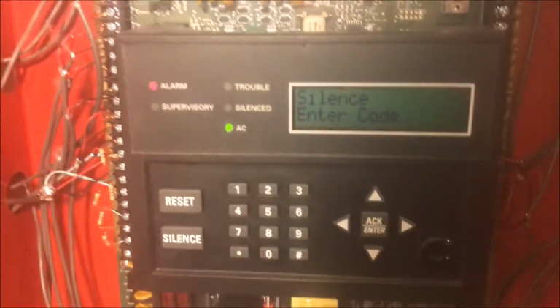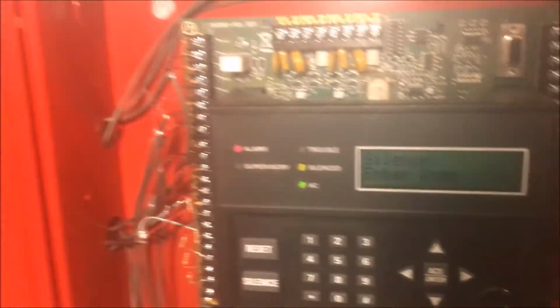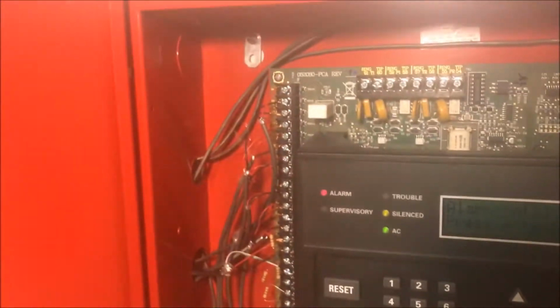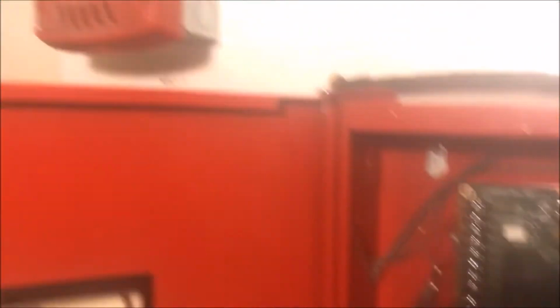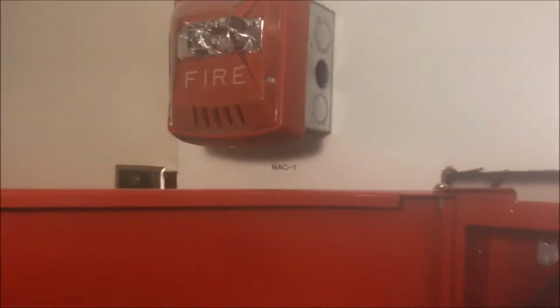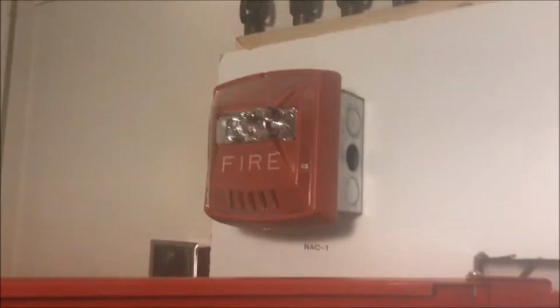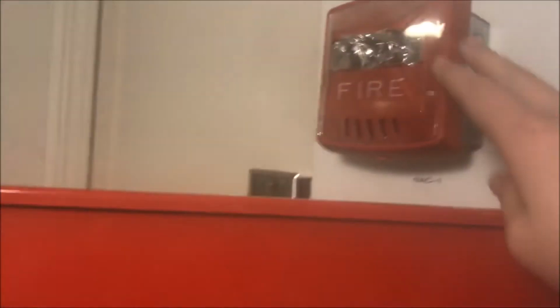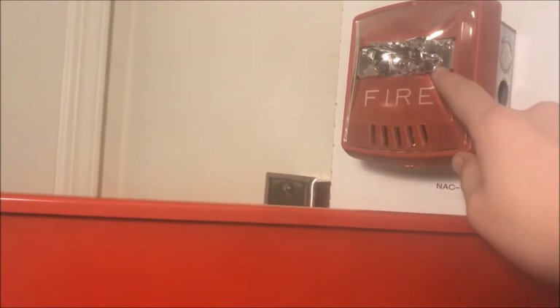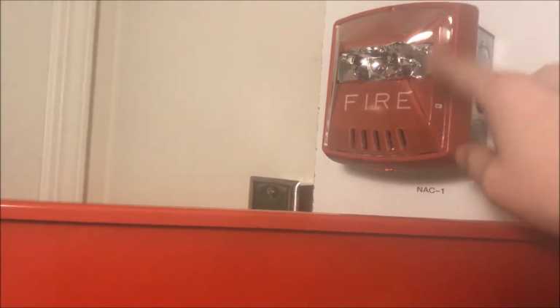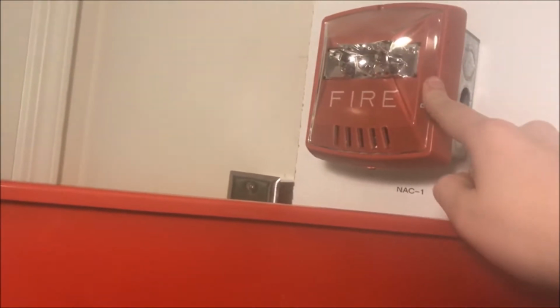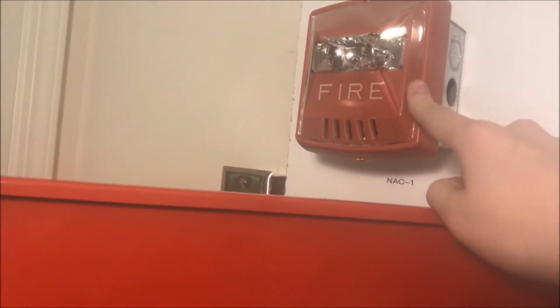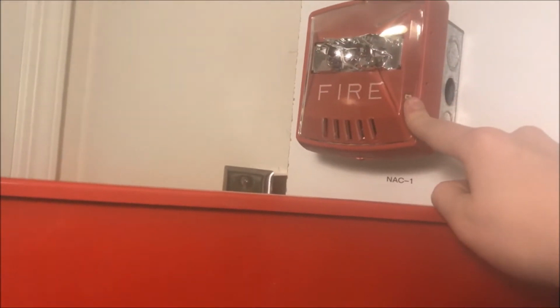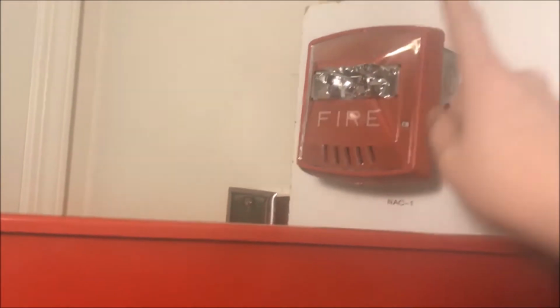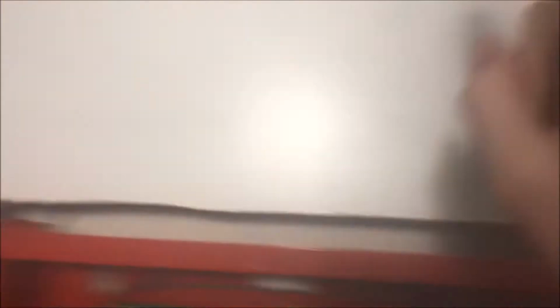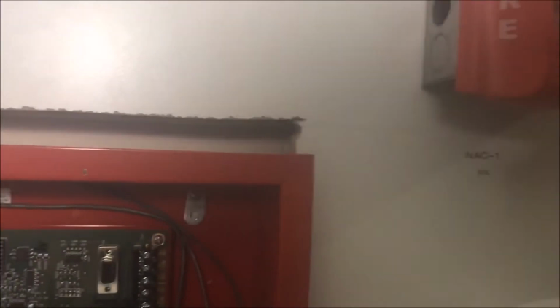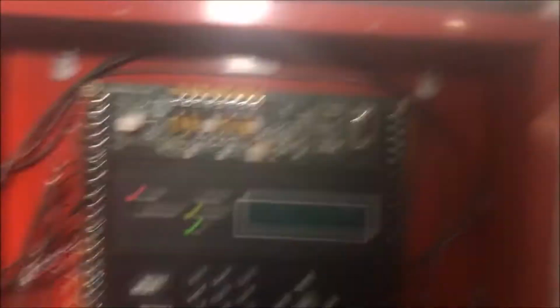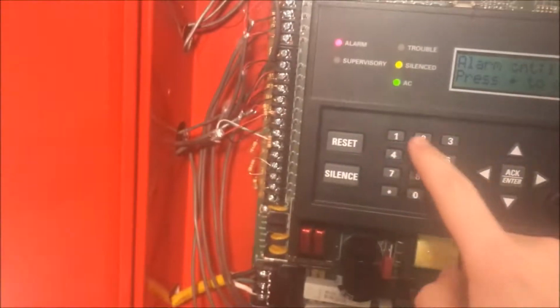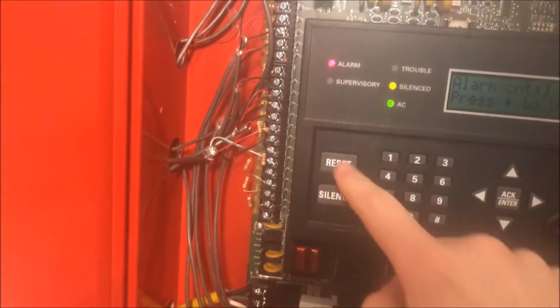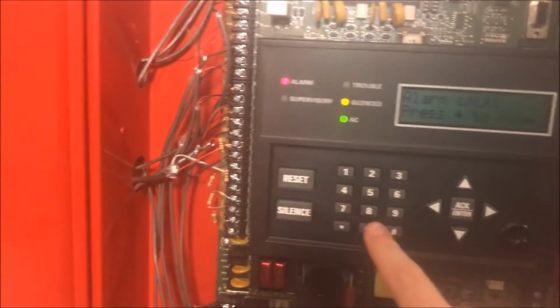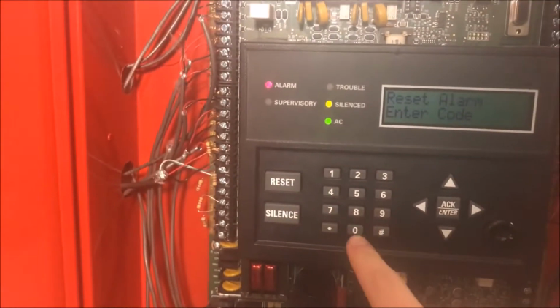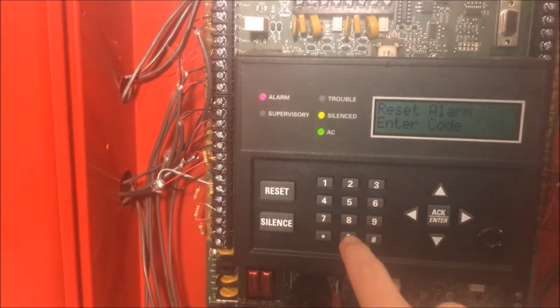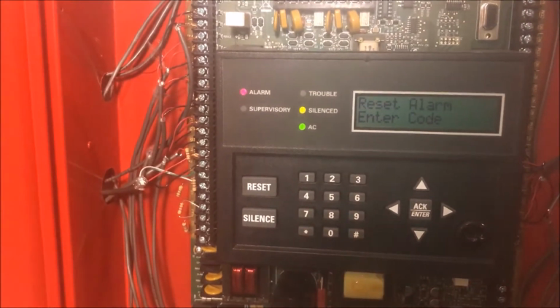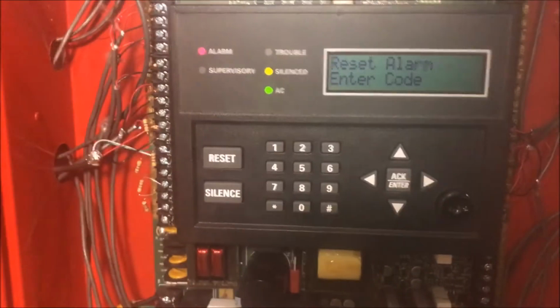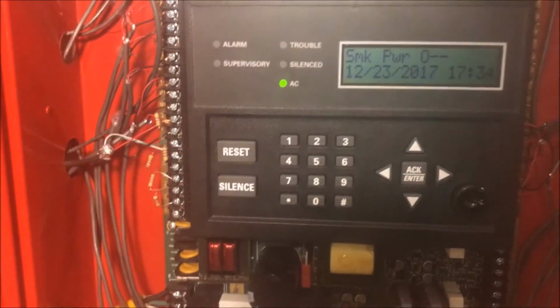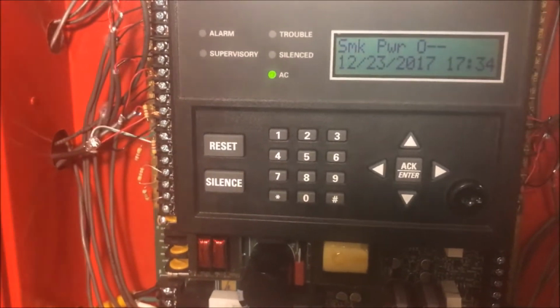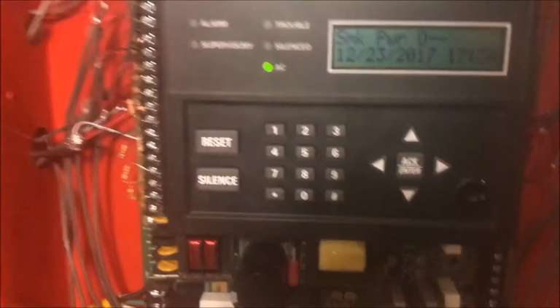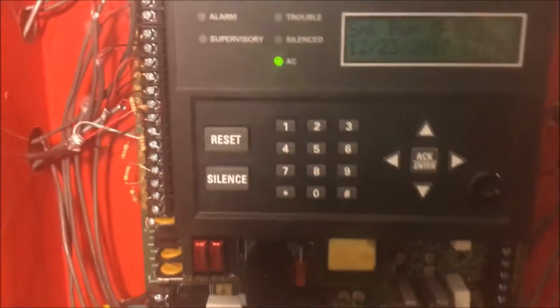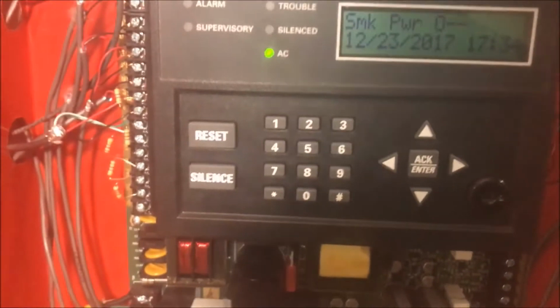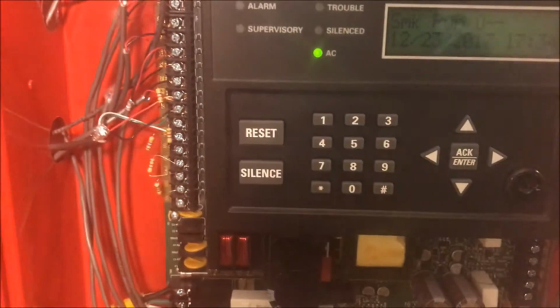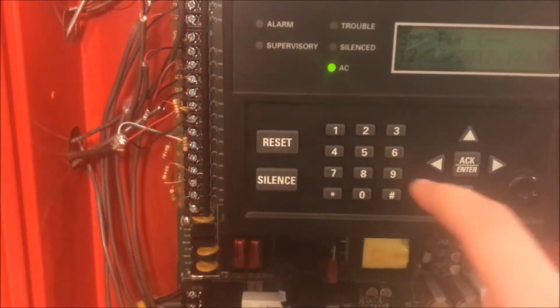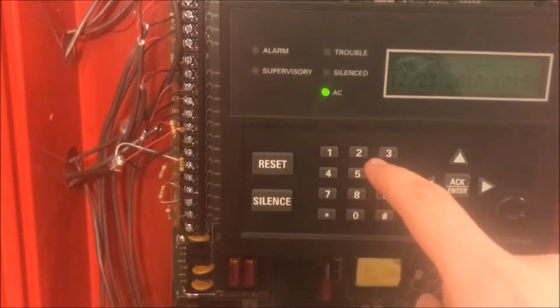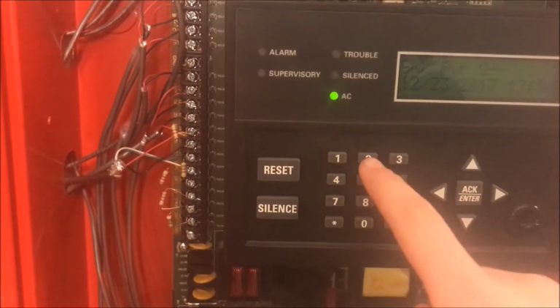So what happened there: both alarms sounded their continuous horn and the strobes are out of sync. We are going to reset the panel, and then next I am going to show you what happens when I put it in Wheelock Sync.